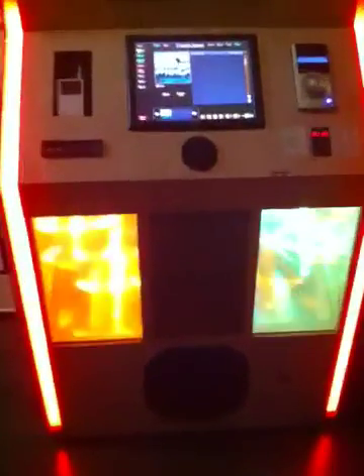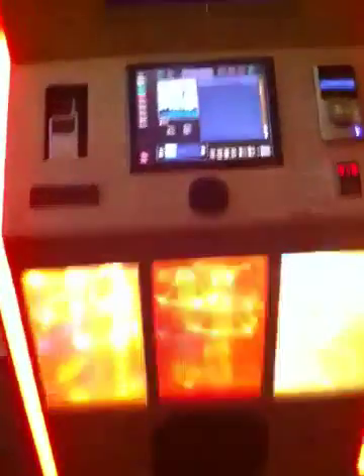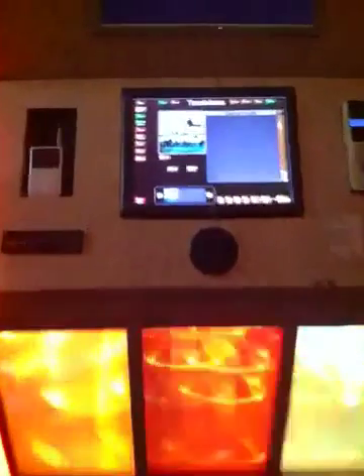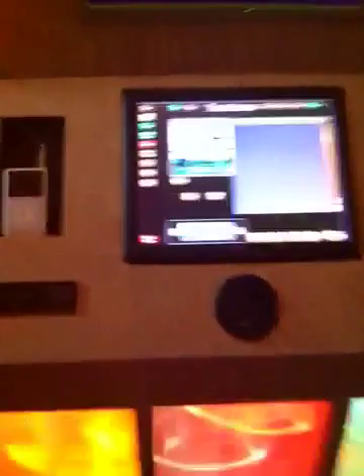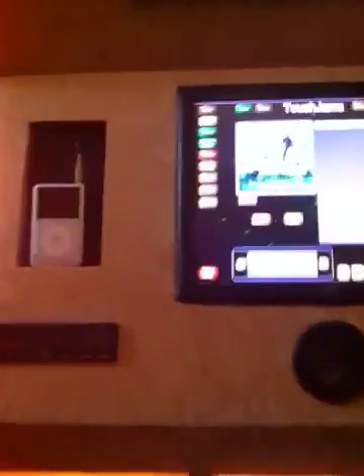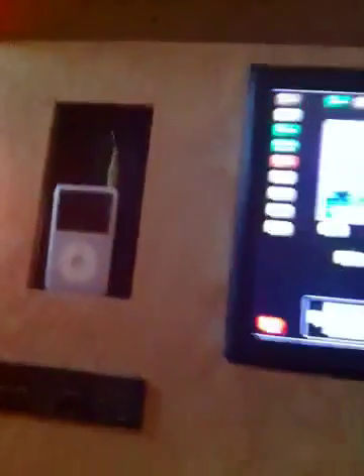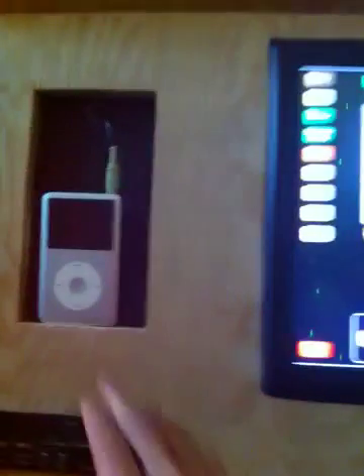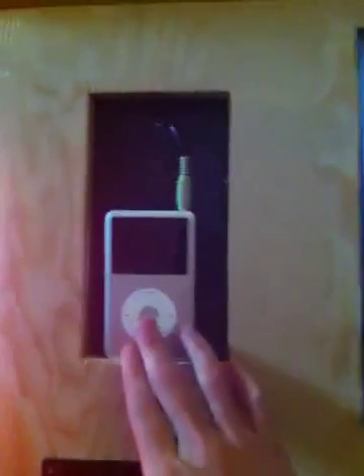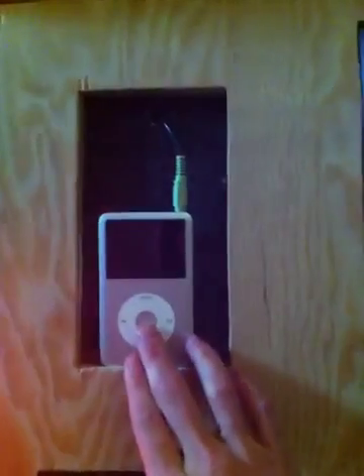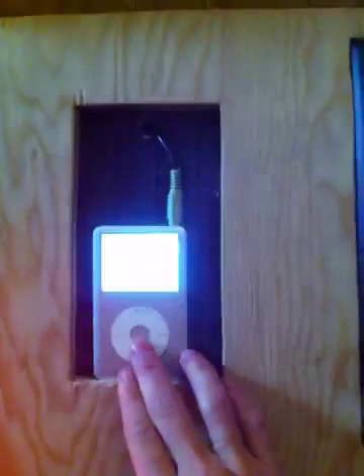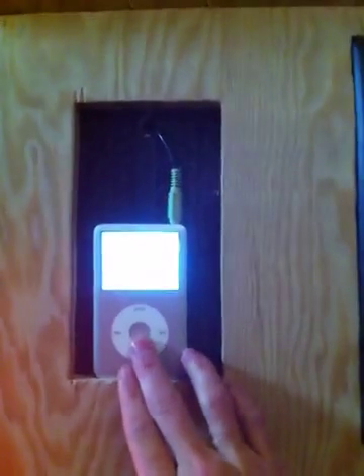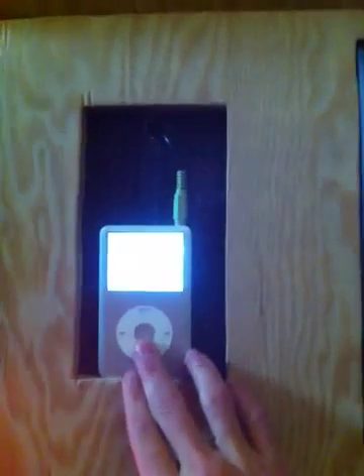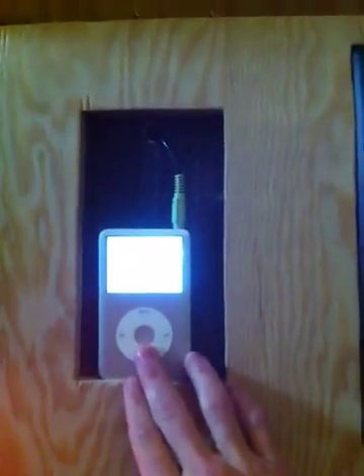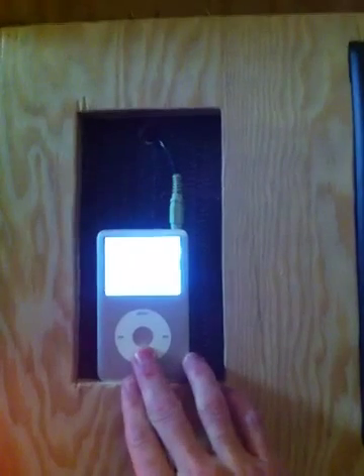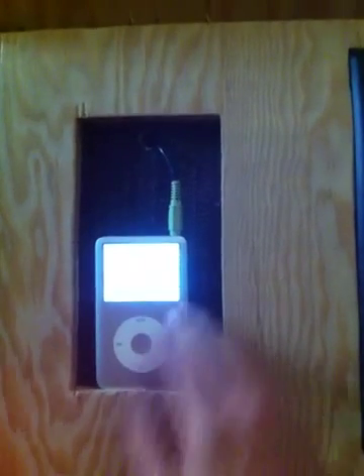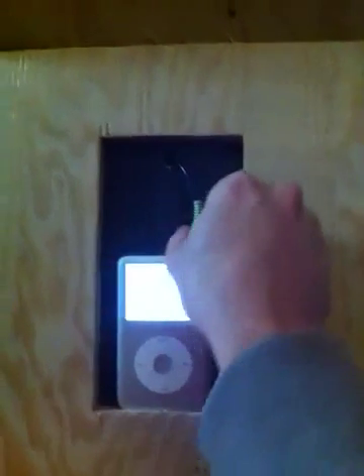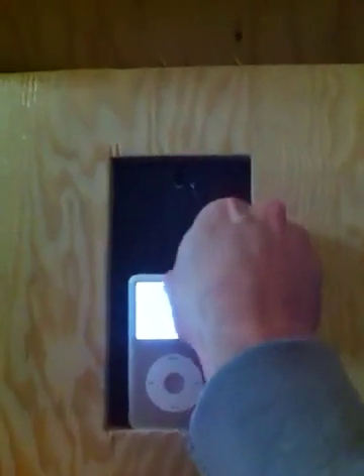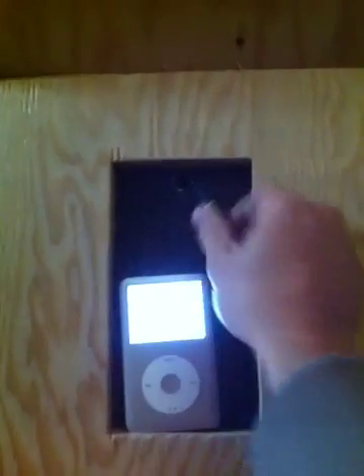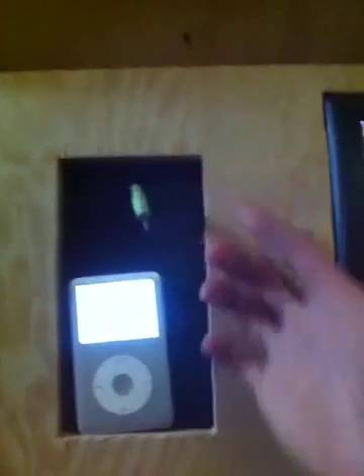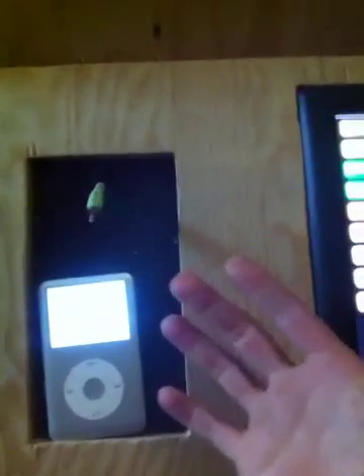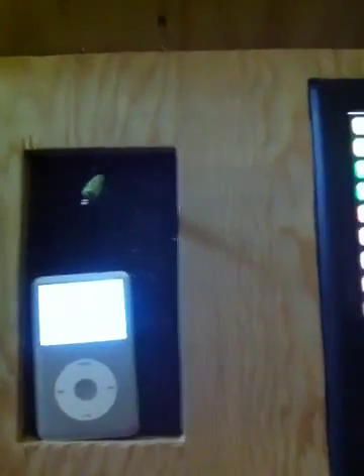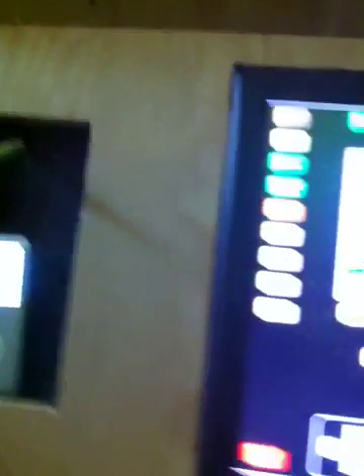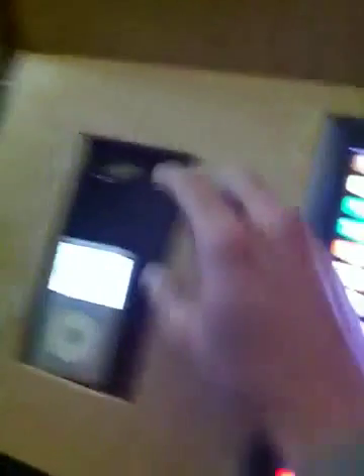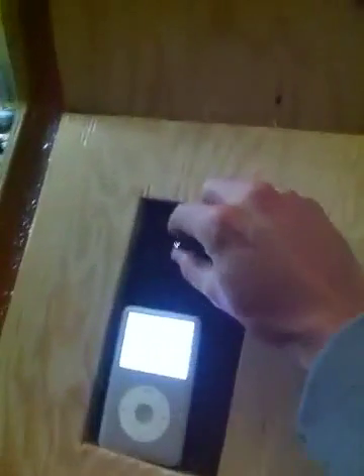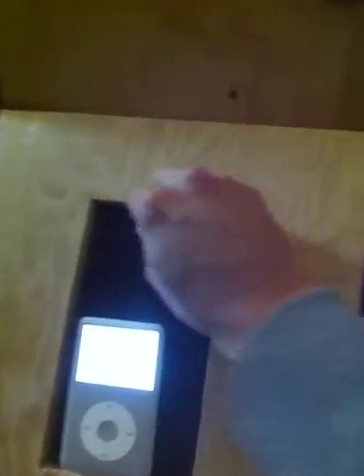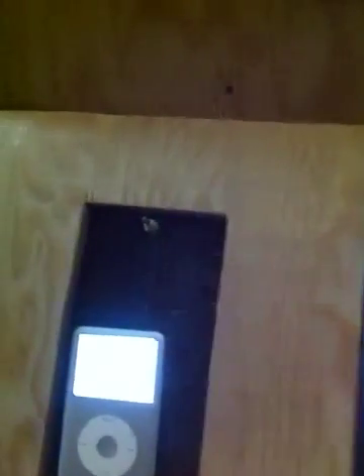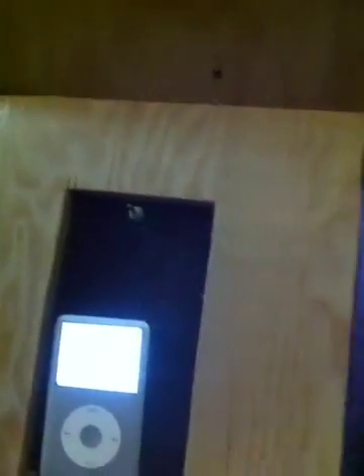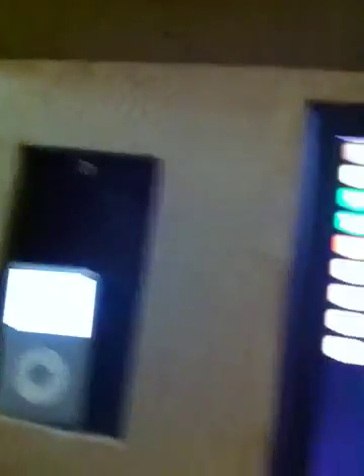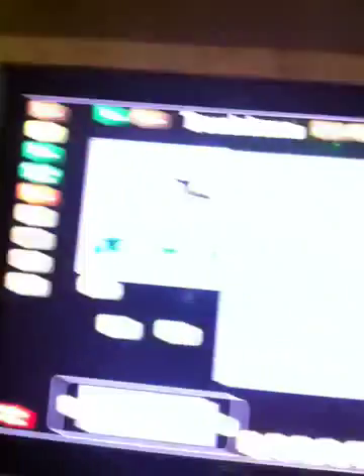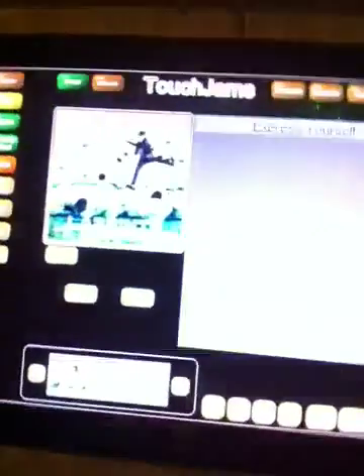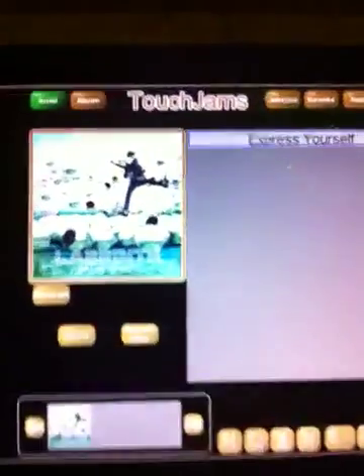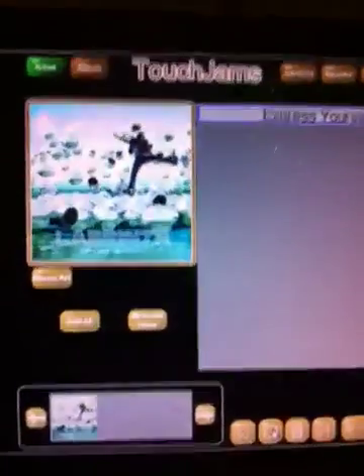Right now I've got it set up on iPod, so we're just listening to an iPod right here in this dock station. And you can just pull that out and plug in any iPhone or any type of phone — Samsung, Blackberry.